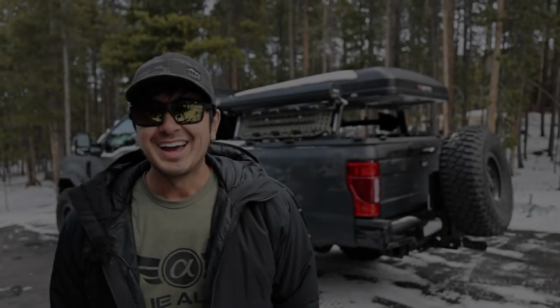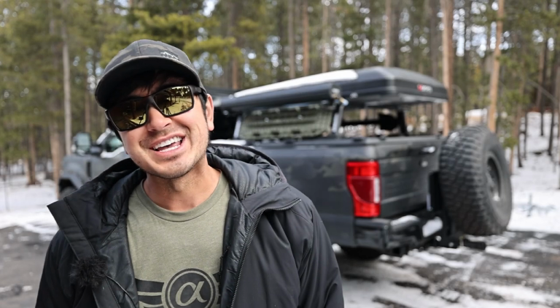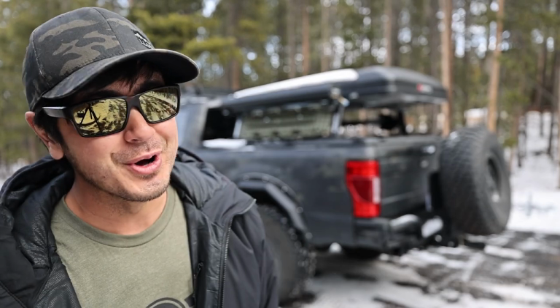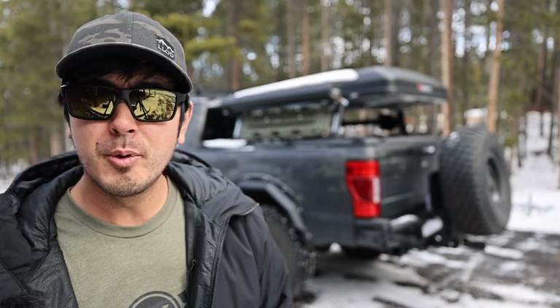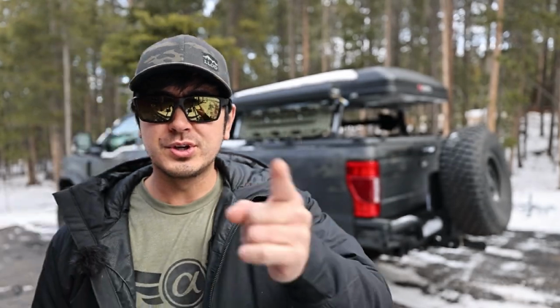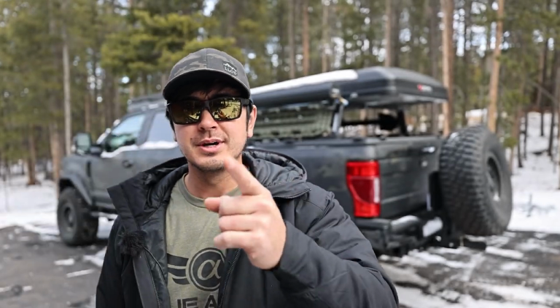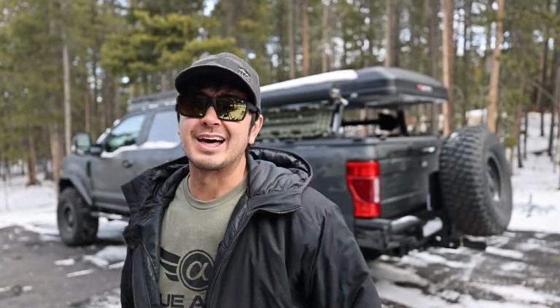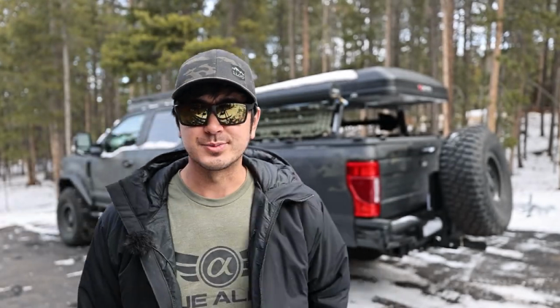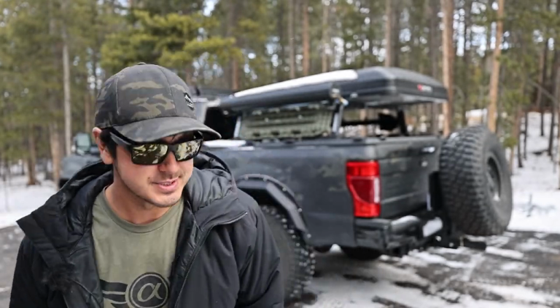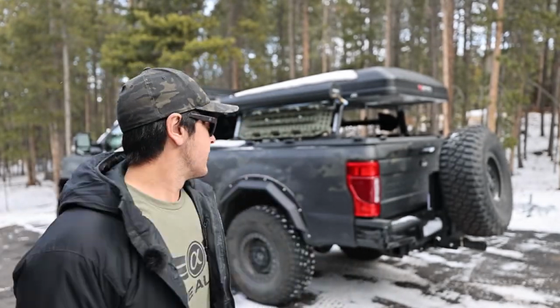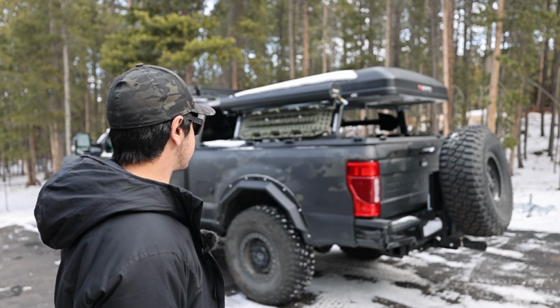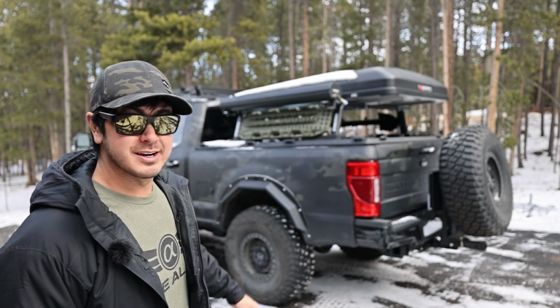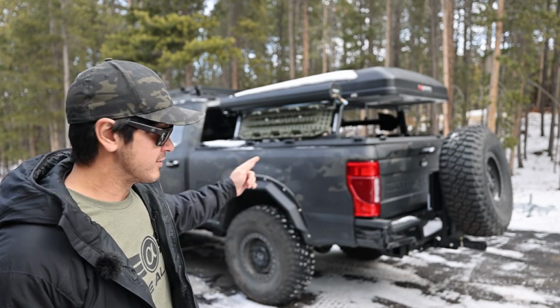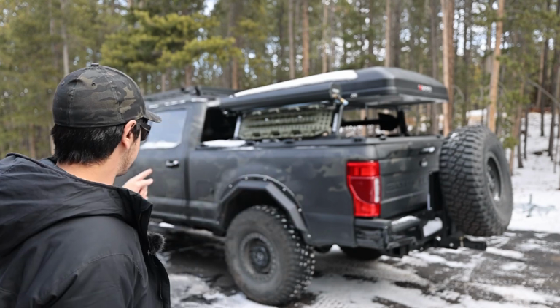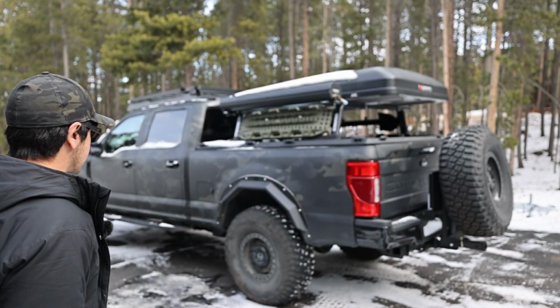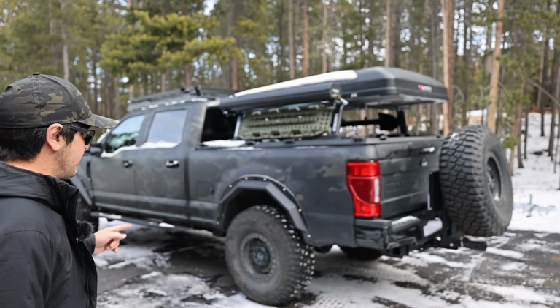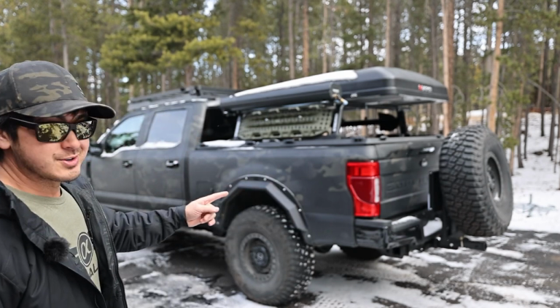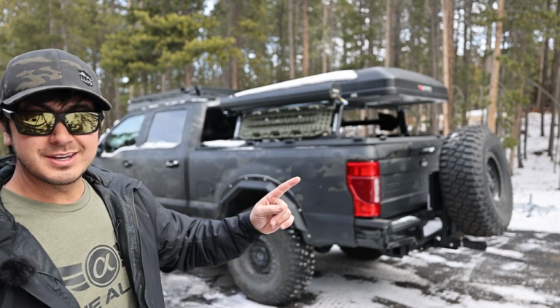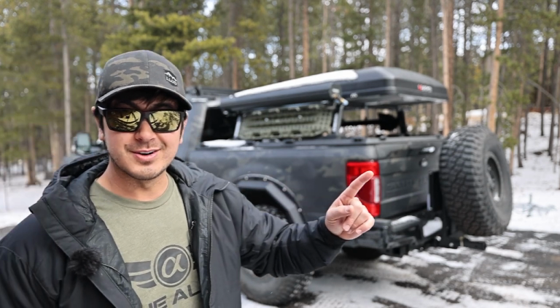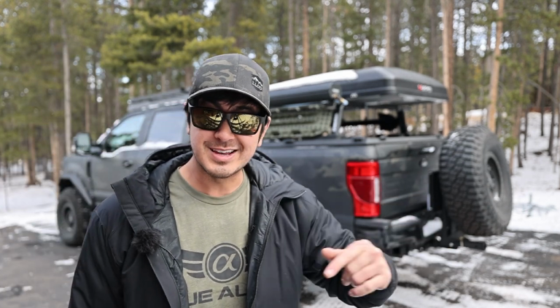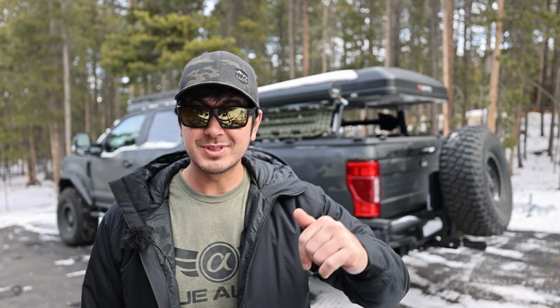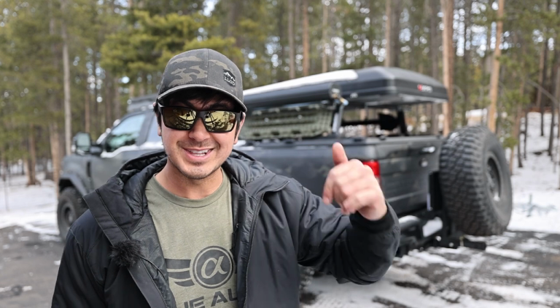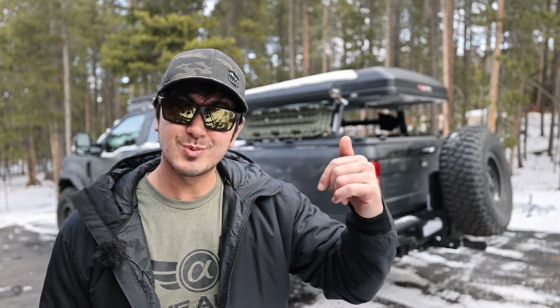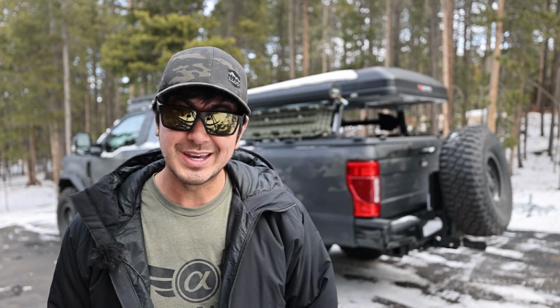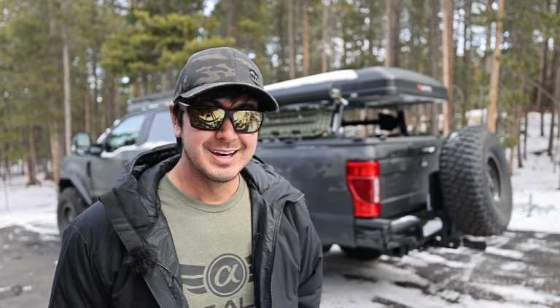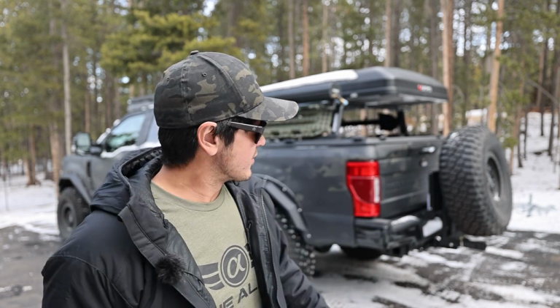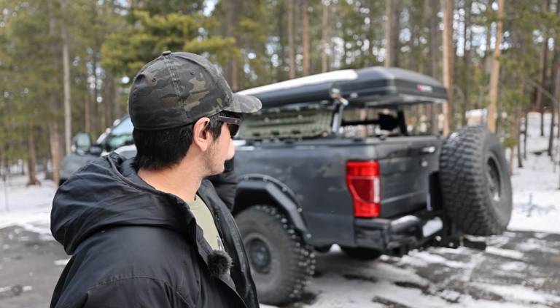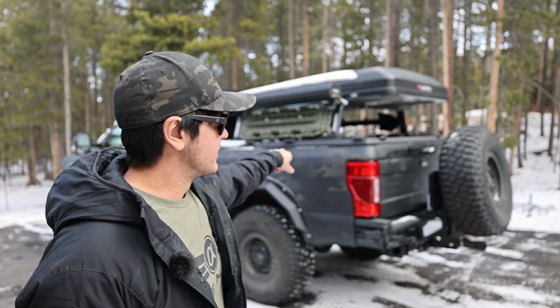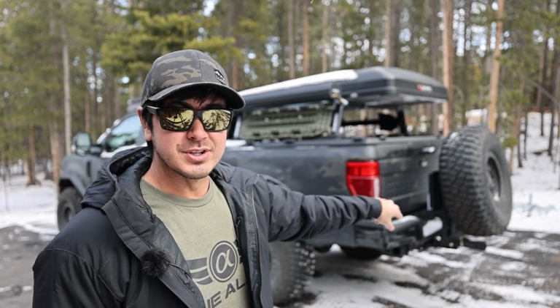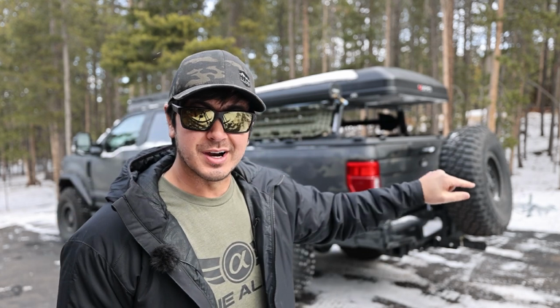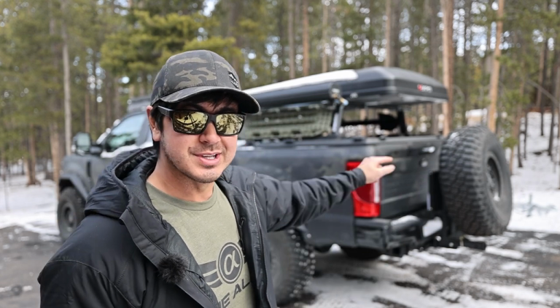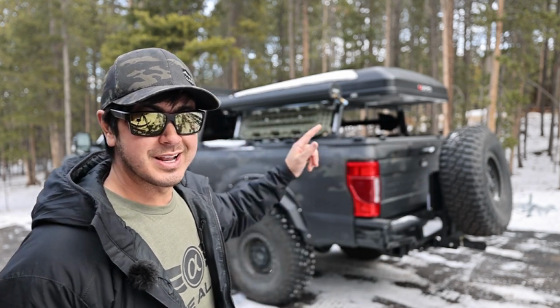Hey guys, how's it going? Hope you had an awesome Christmas. Standing here in front of the Freedom Tremor — as I'm filming this, there's less than one week until raffles open for this truck, so you can win it.